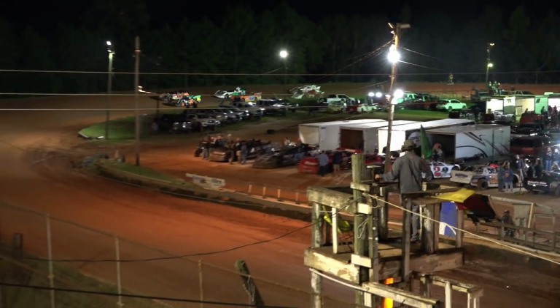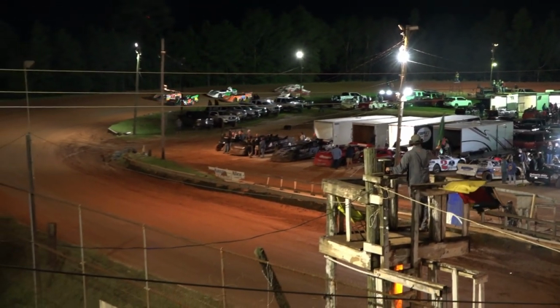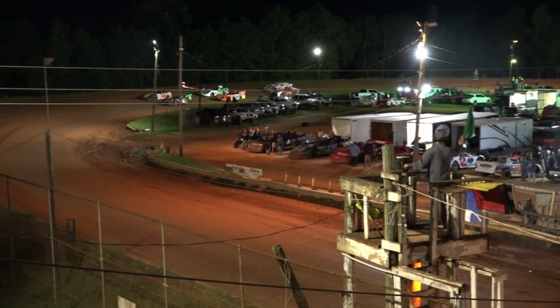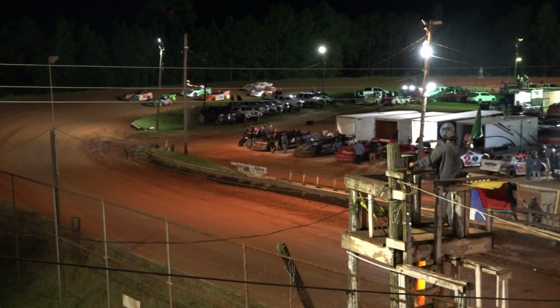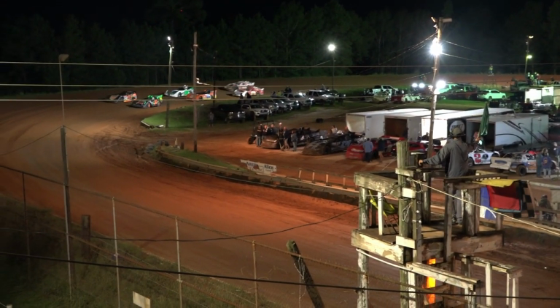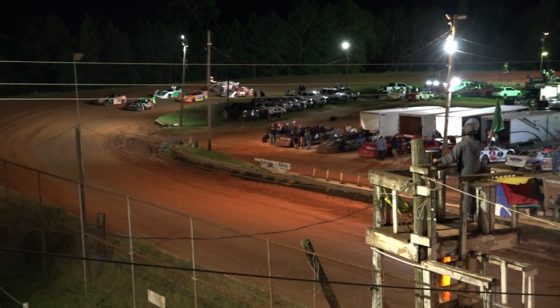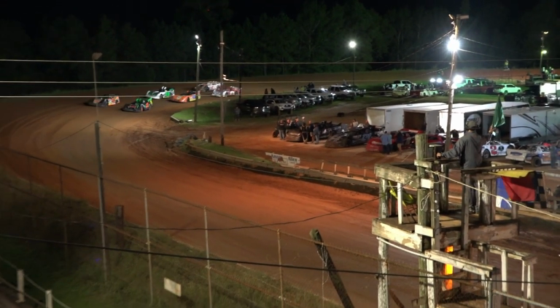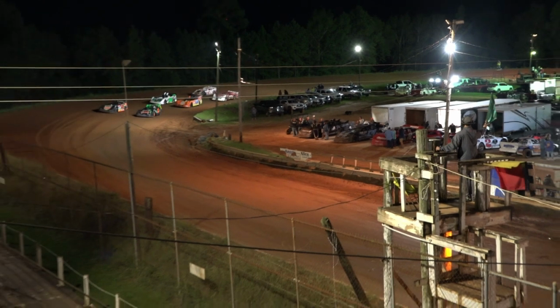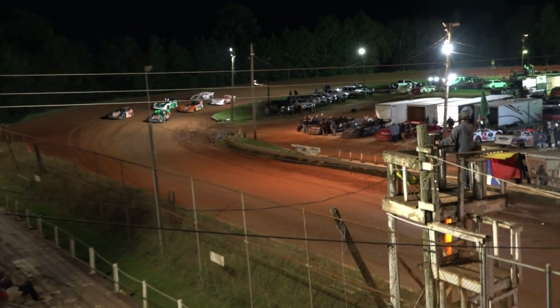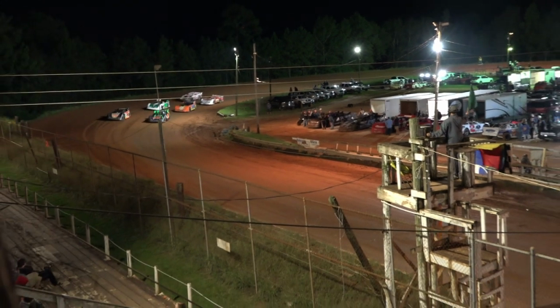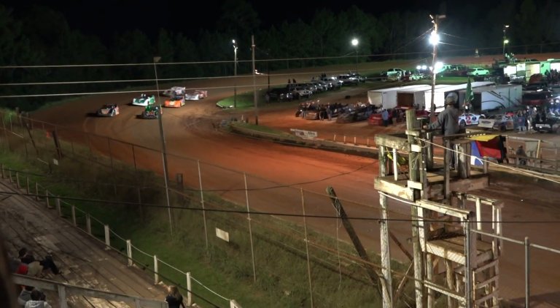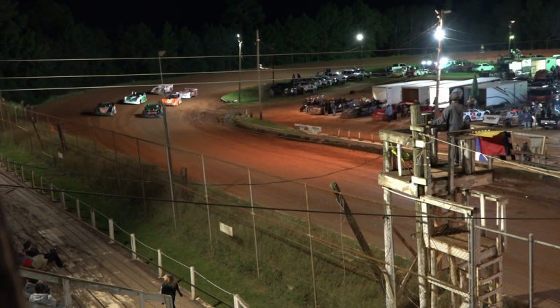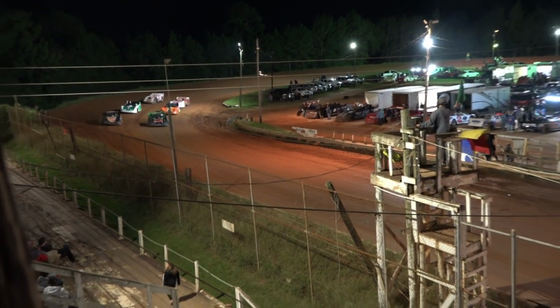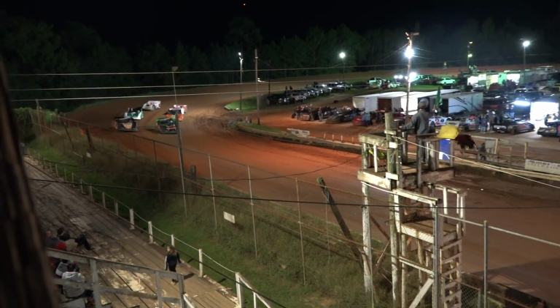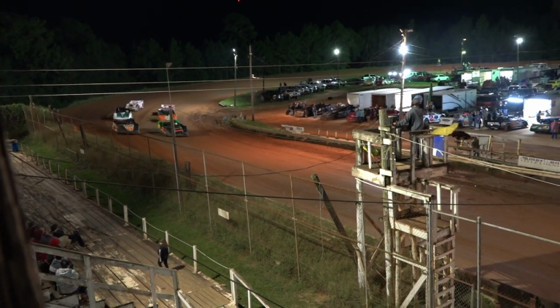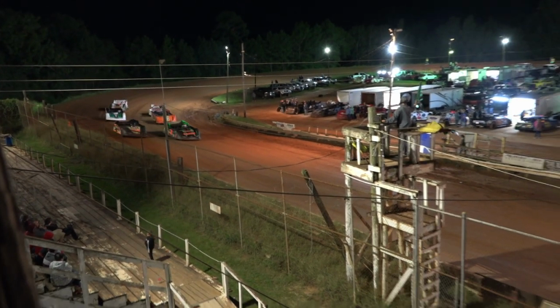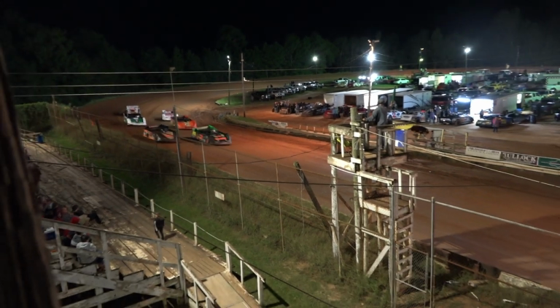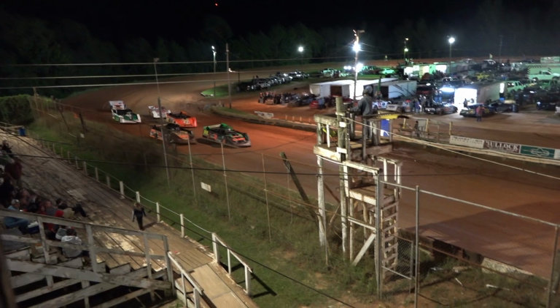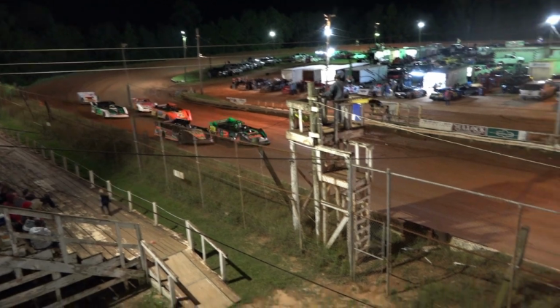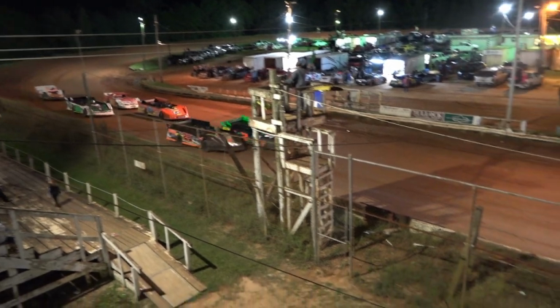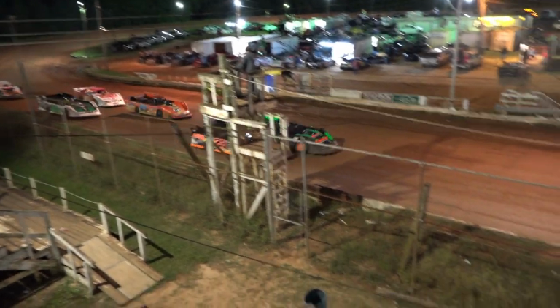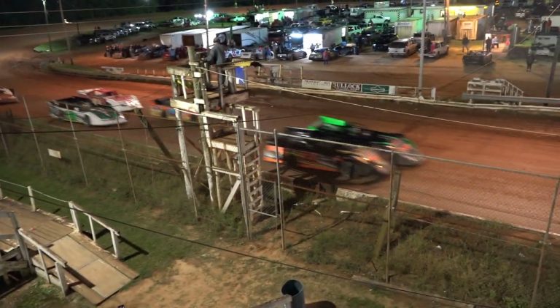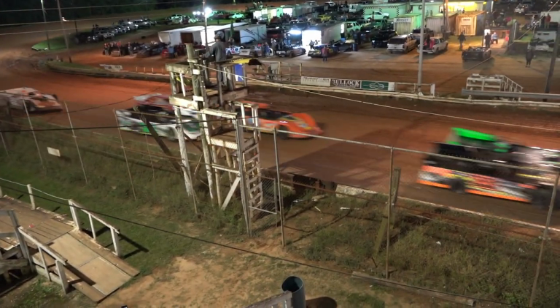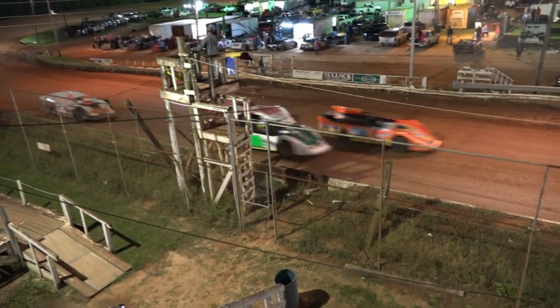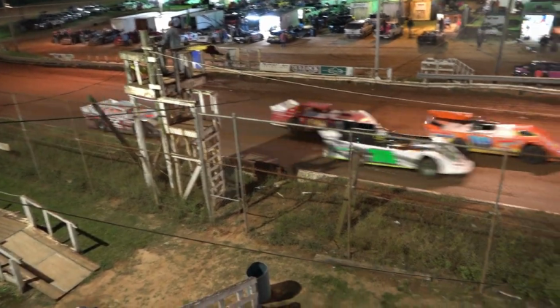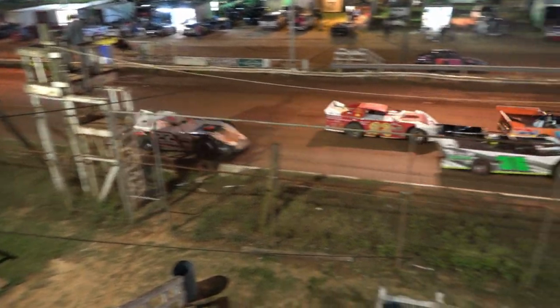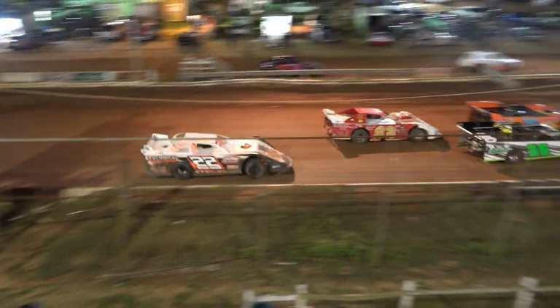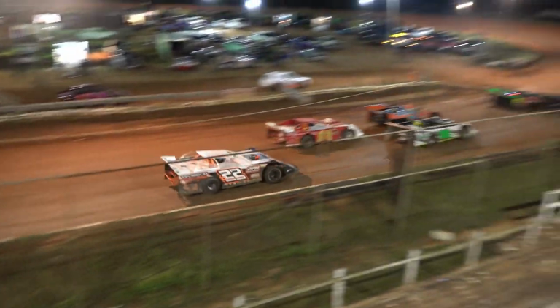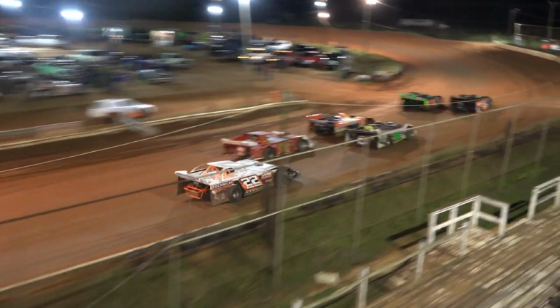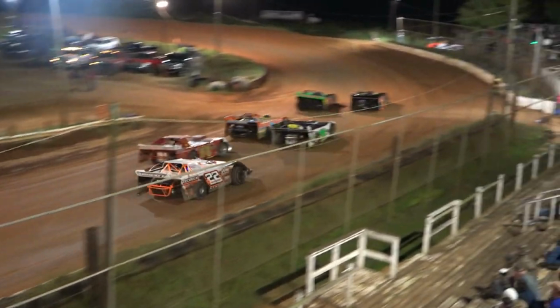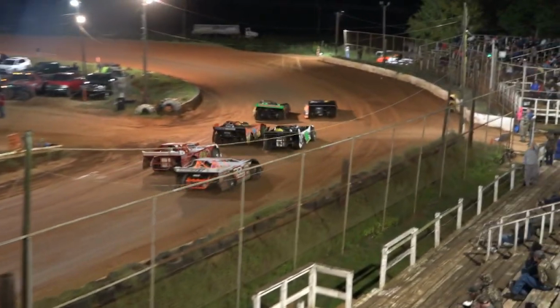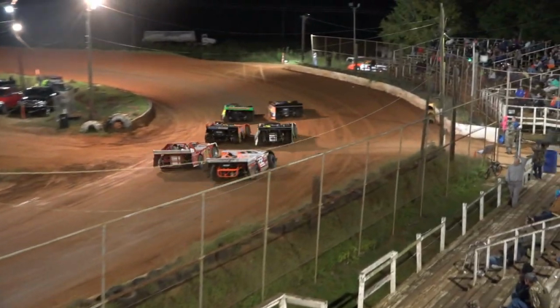All right, ladies and gentlemen, who out there is ready for some late model feature racing? All right, we line up as follows. Starting in the rear, in the 22 machine, his first time in that late model, that'll be Justin Shepard.